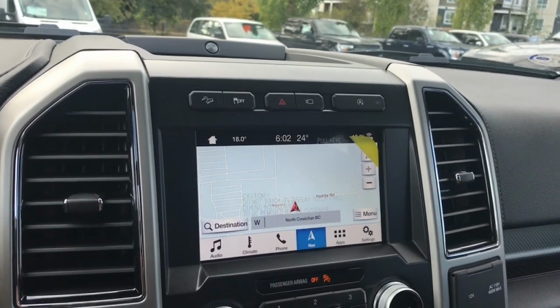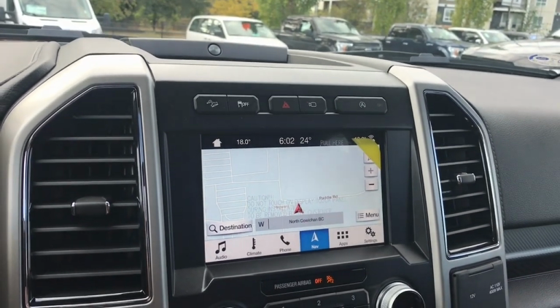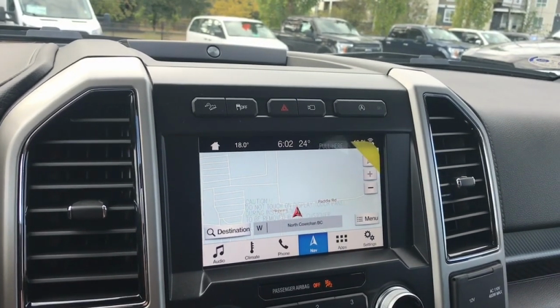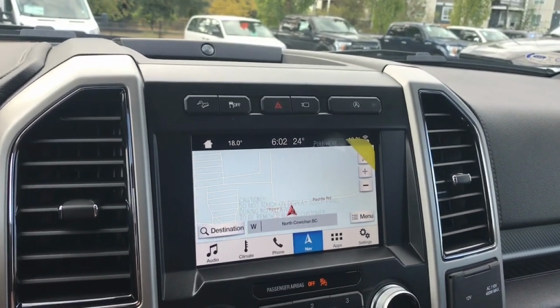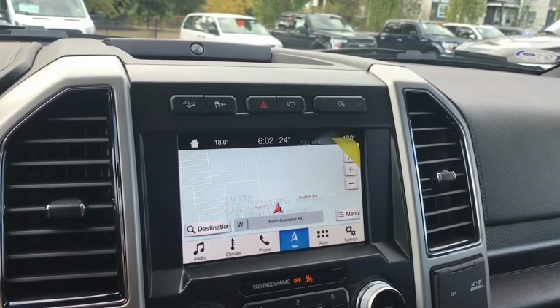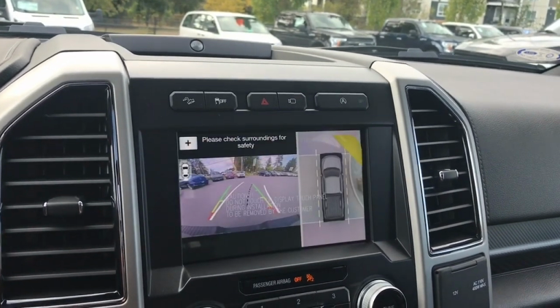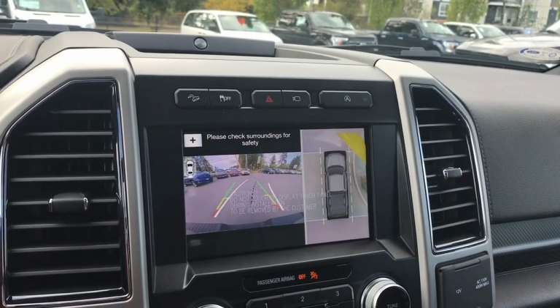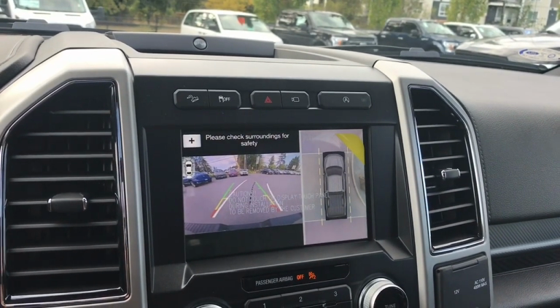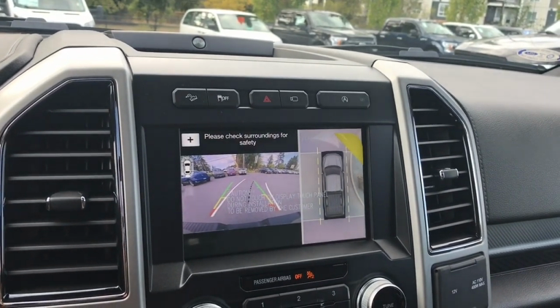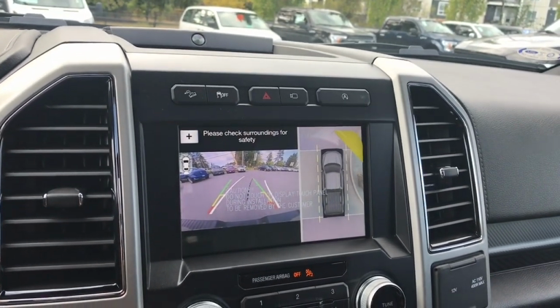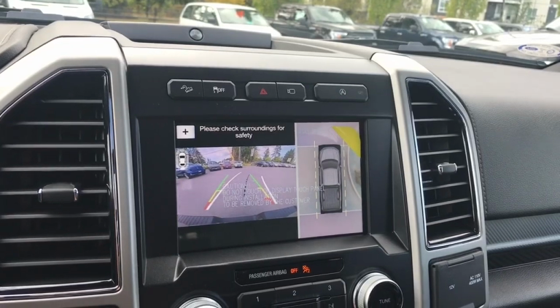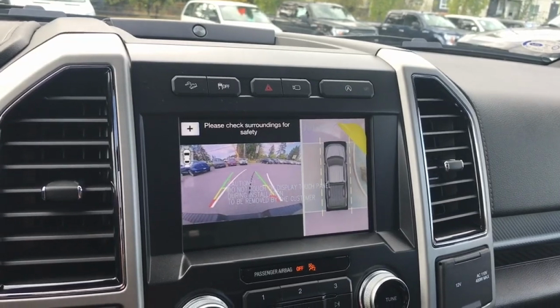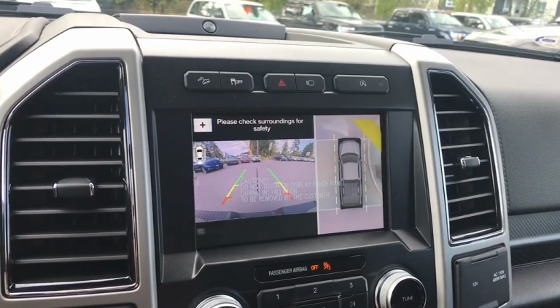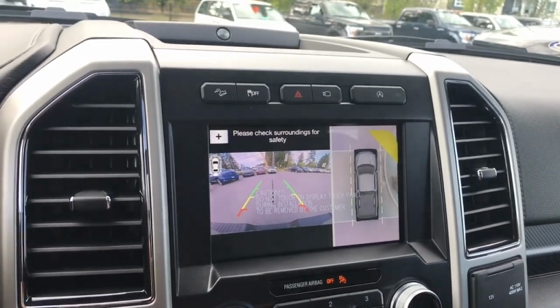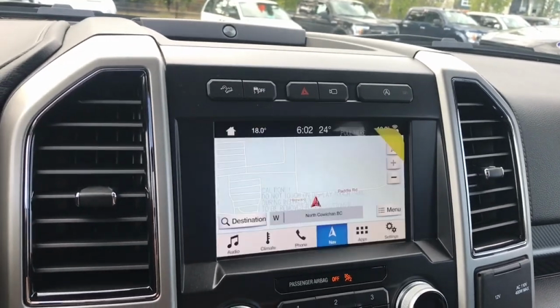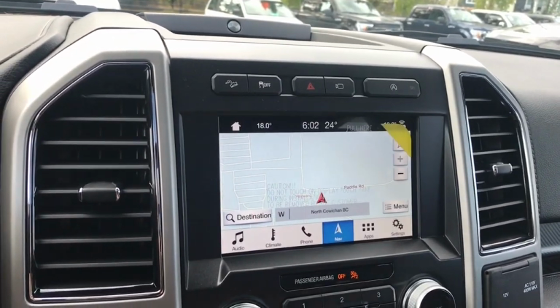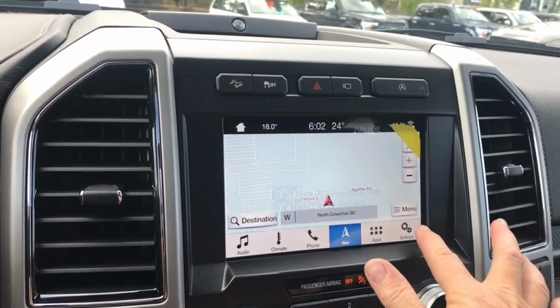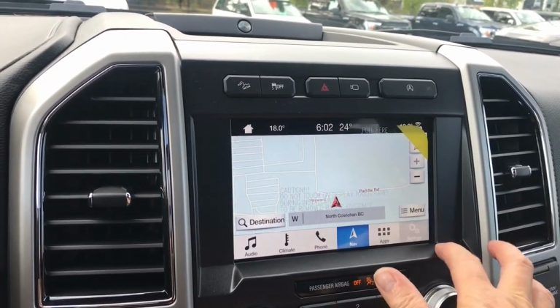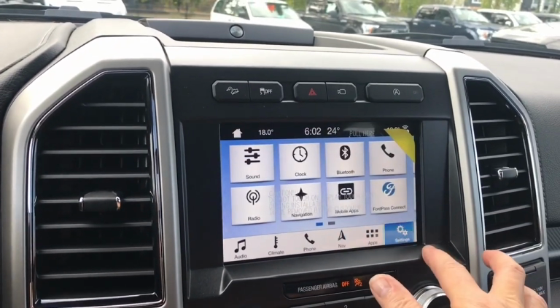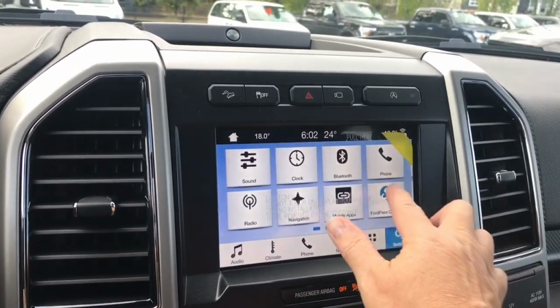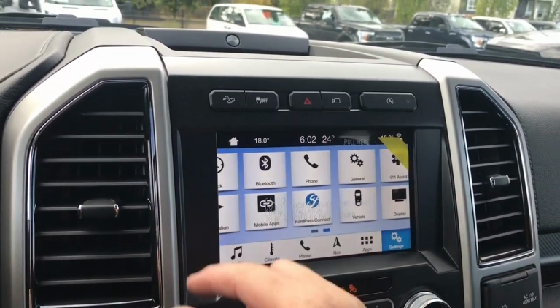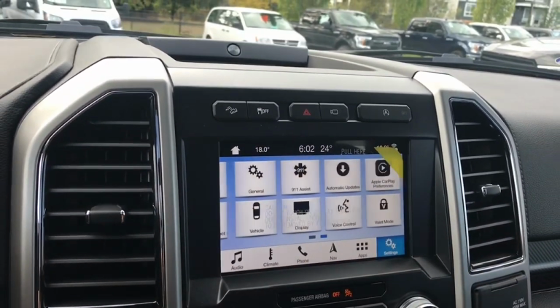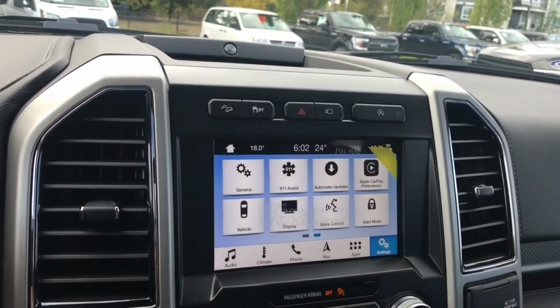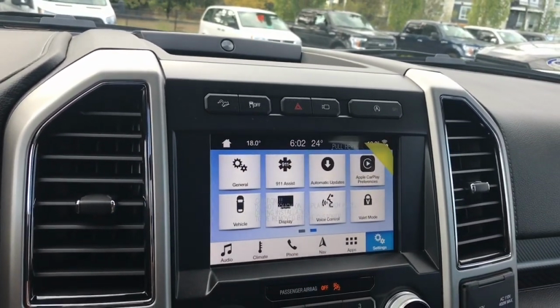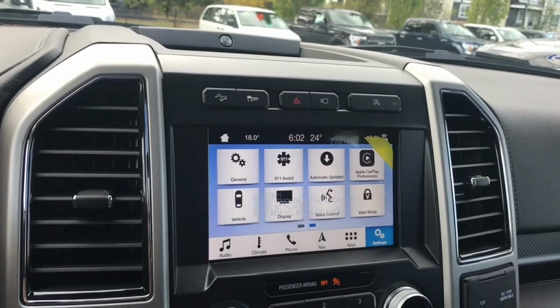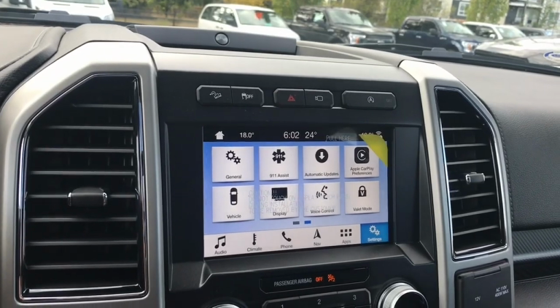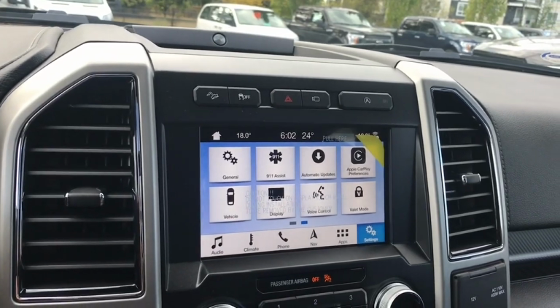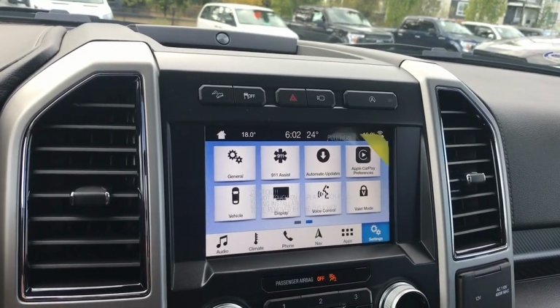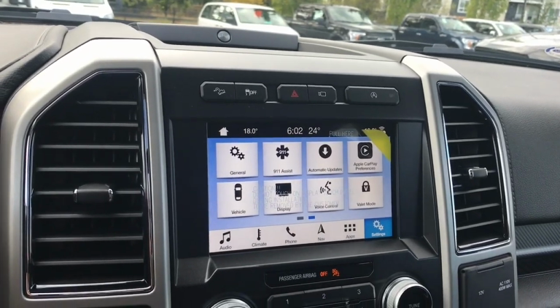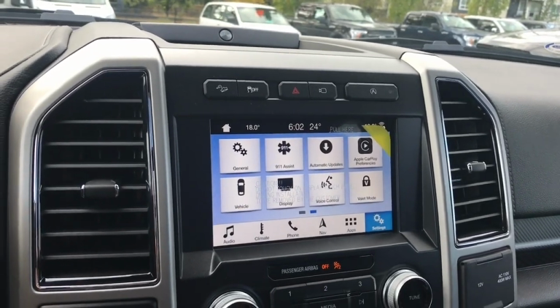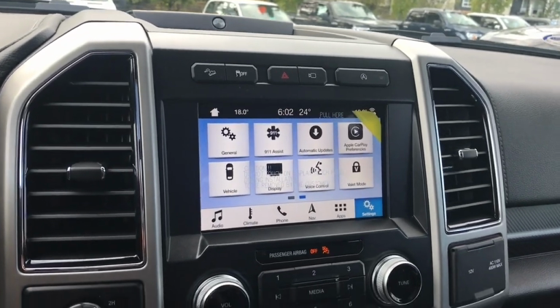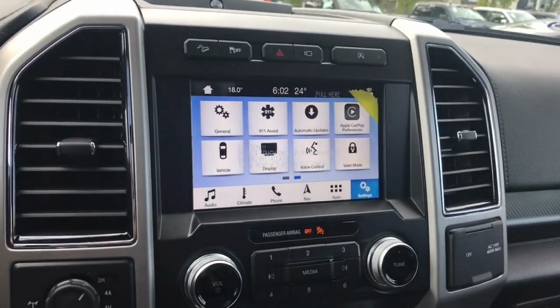When you put the vehicle in reverse you're going to see your backup camera view. In settings you can slide through for different options, things like automatic updates and Apple CarPlay.